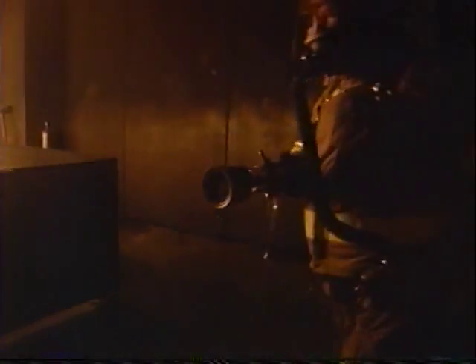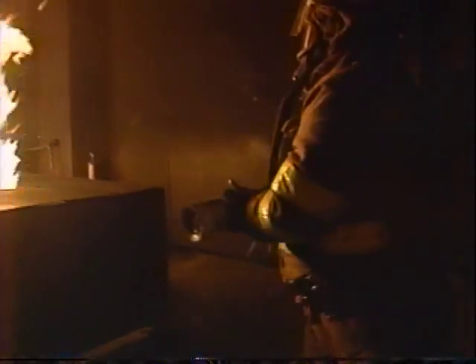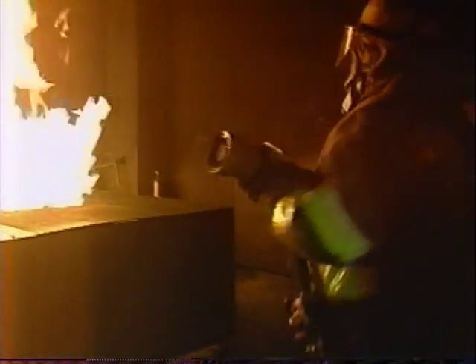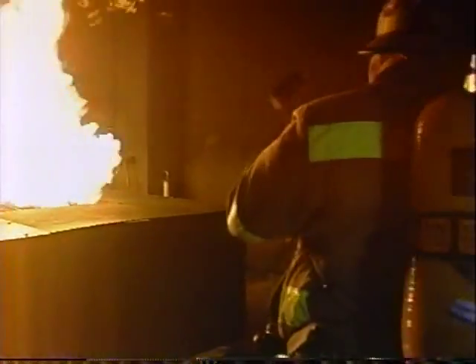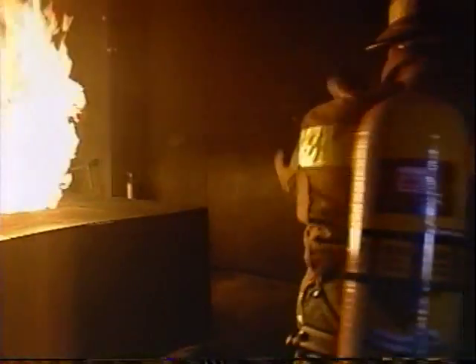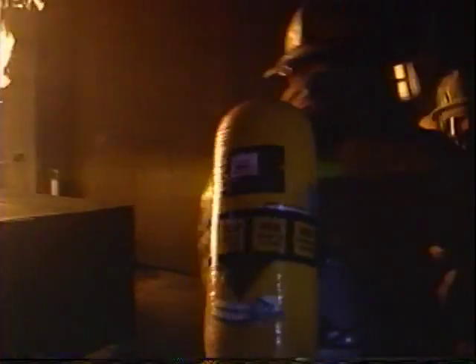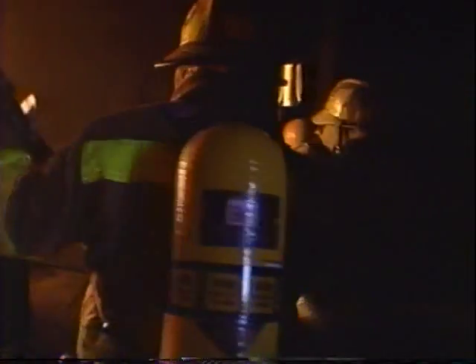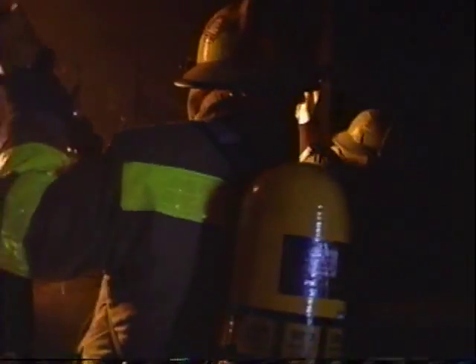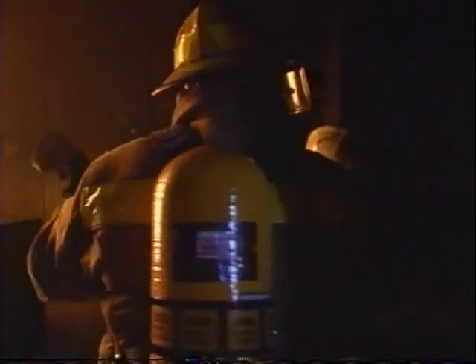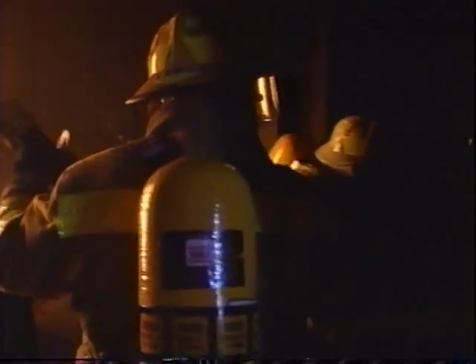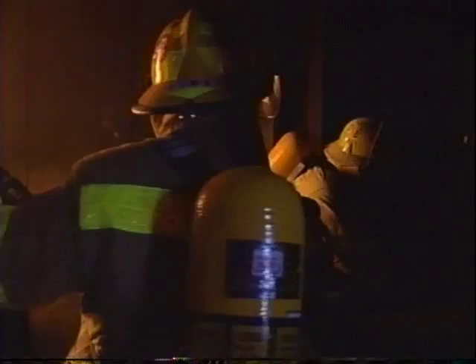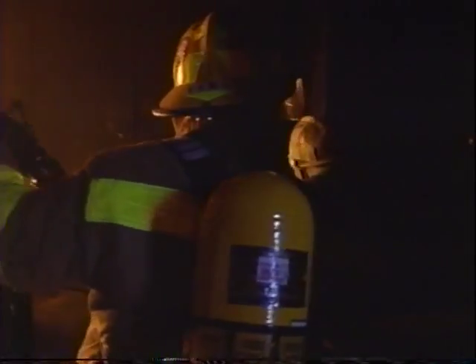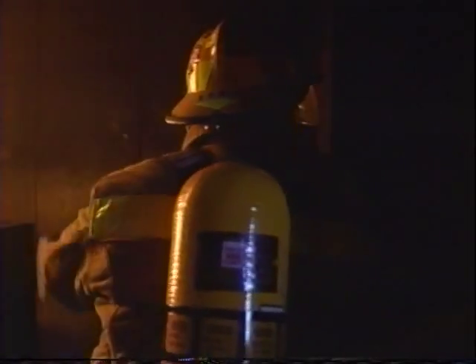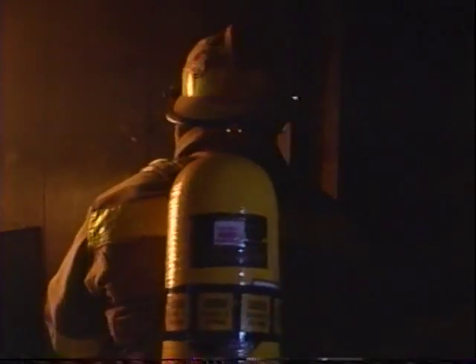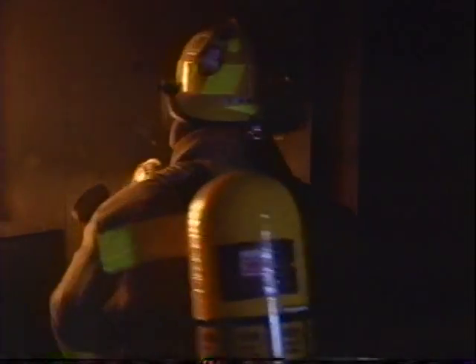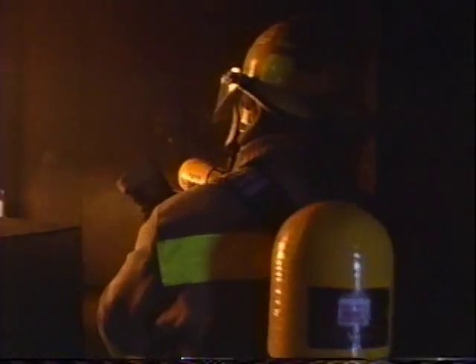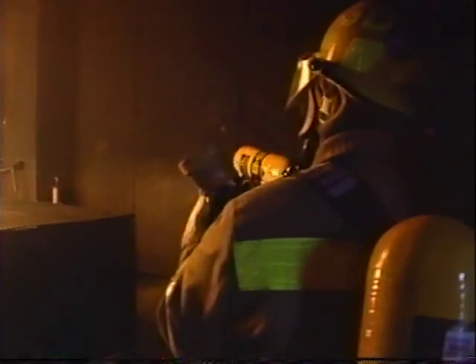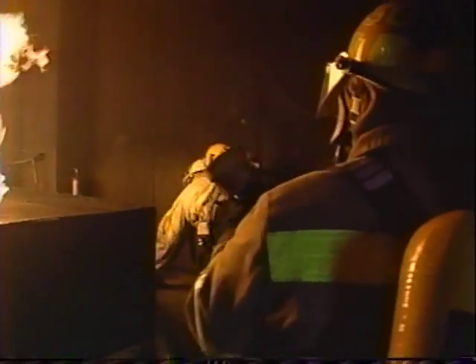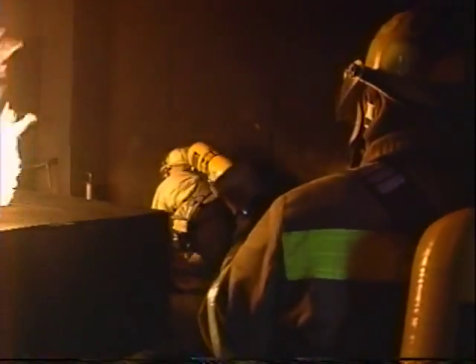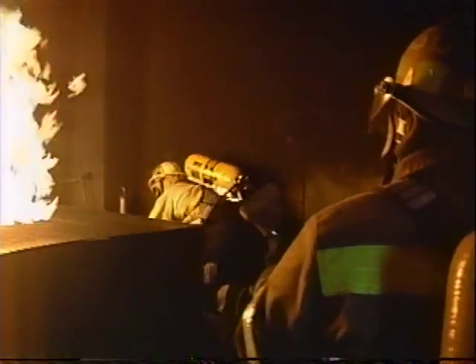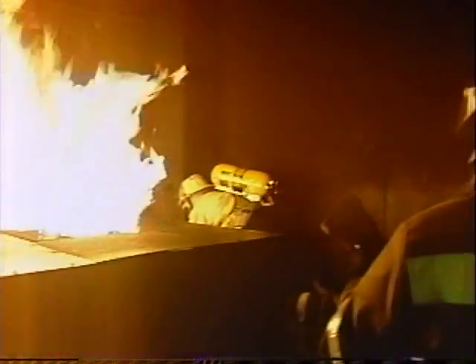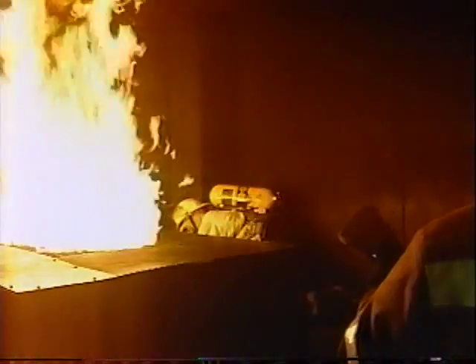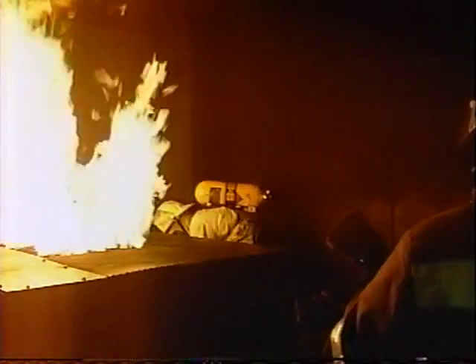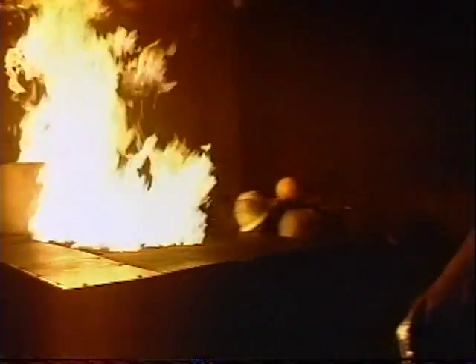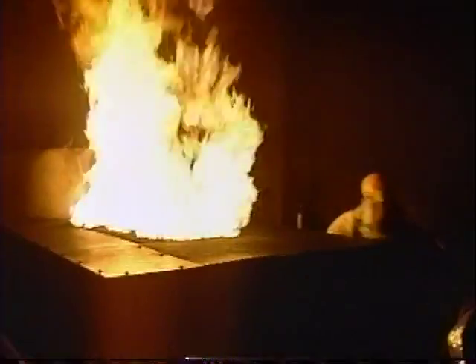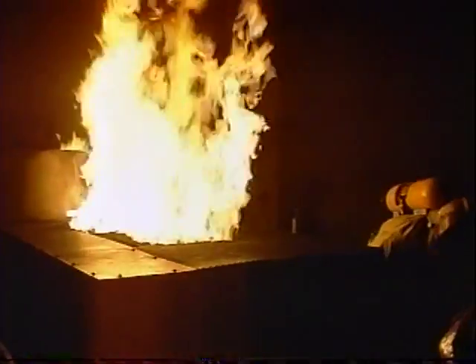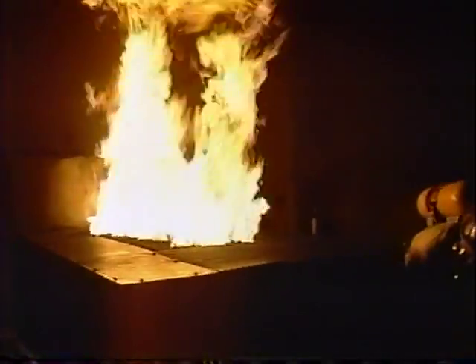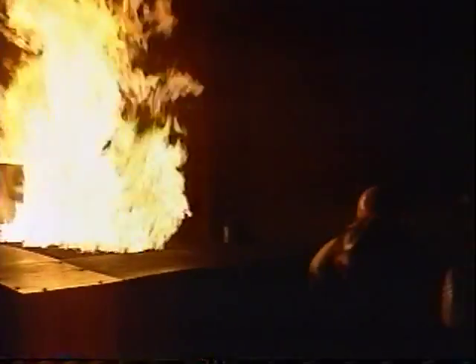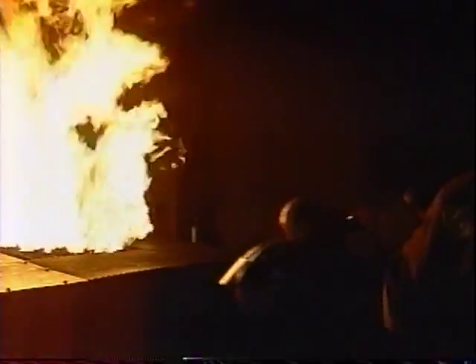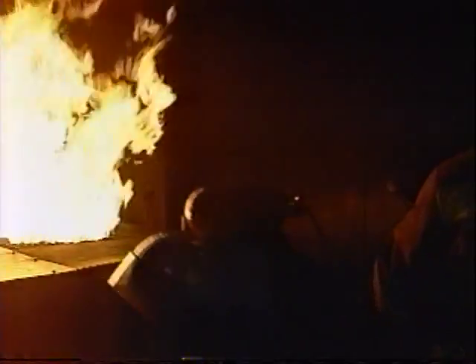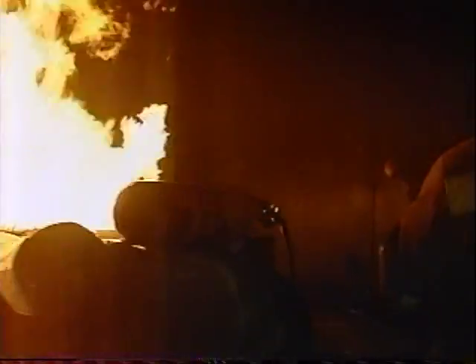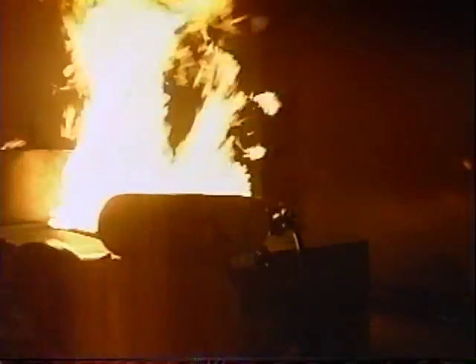This is a computer-controlled fire. I can turn the fire on or off and push it in the ground, or I can turn the smoke on or off. That's provided for safety purposes.